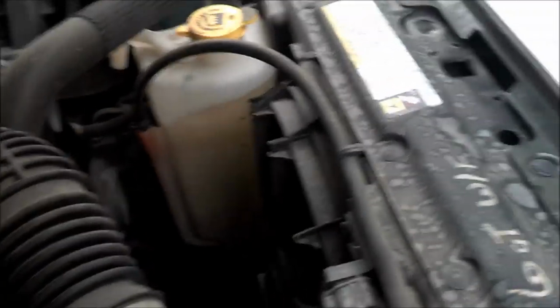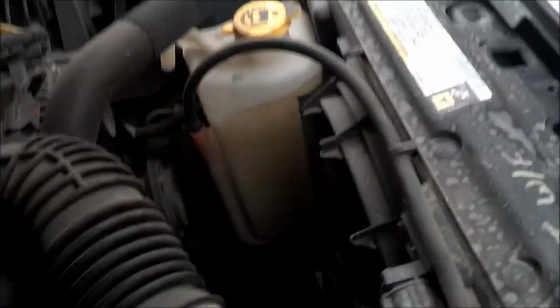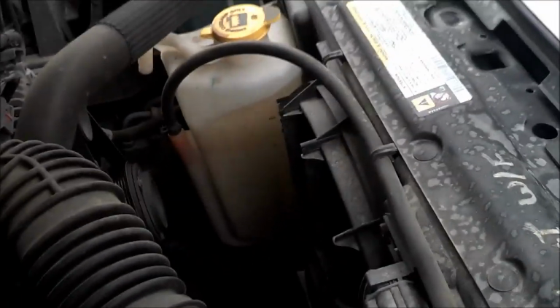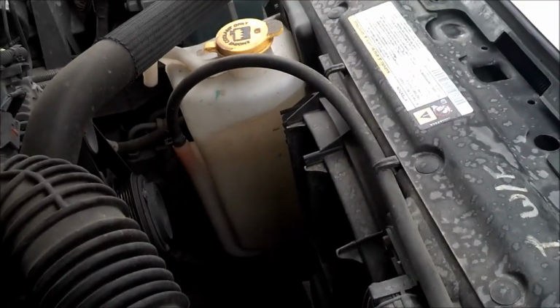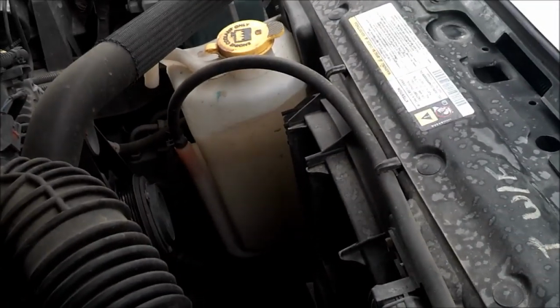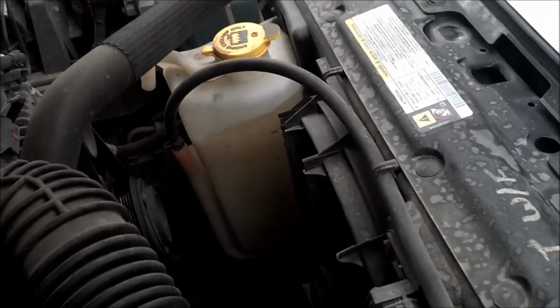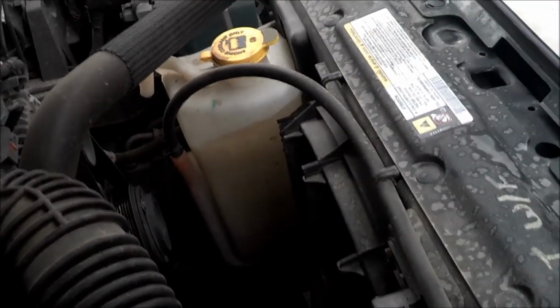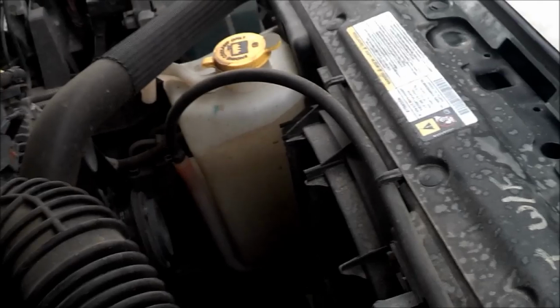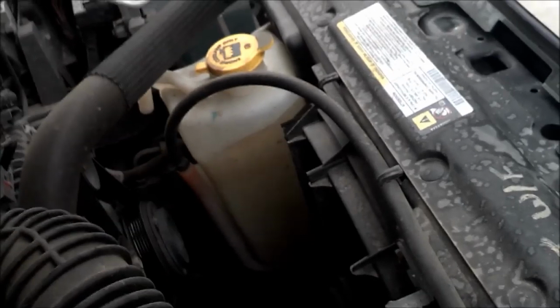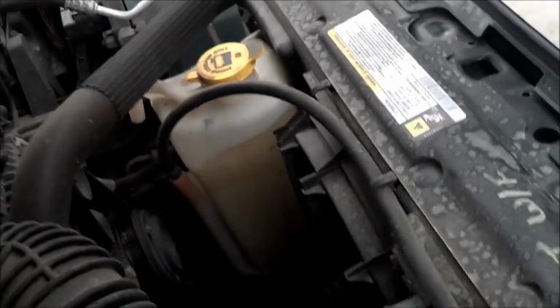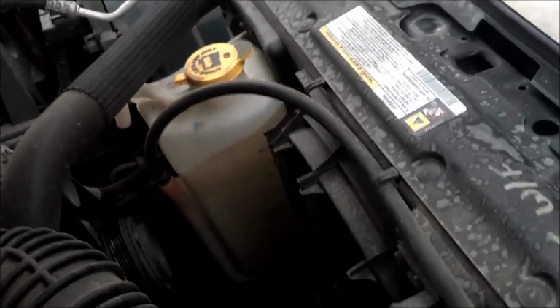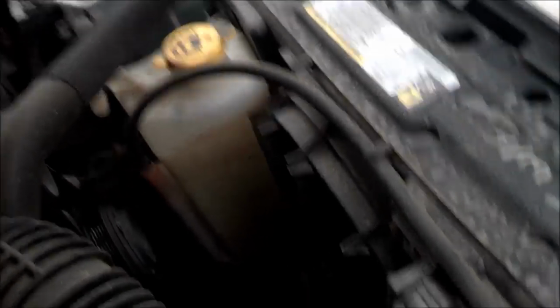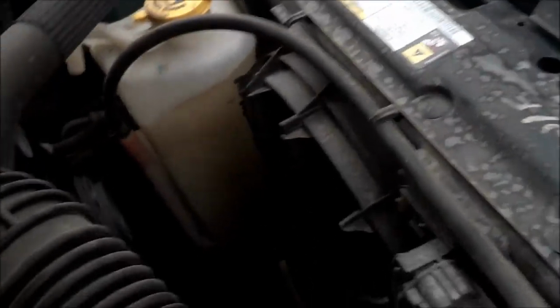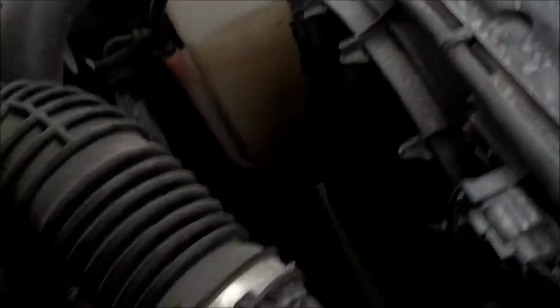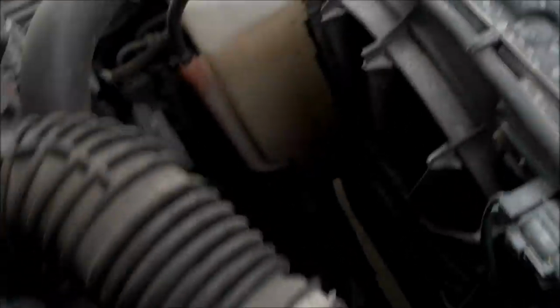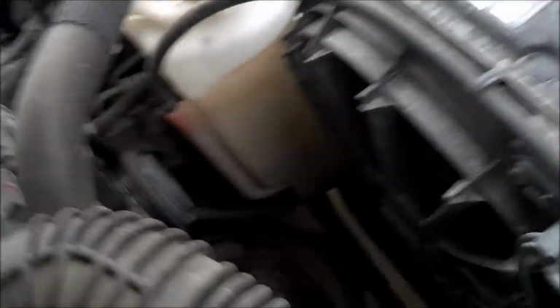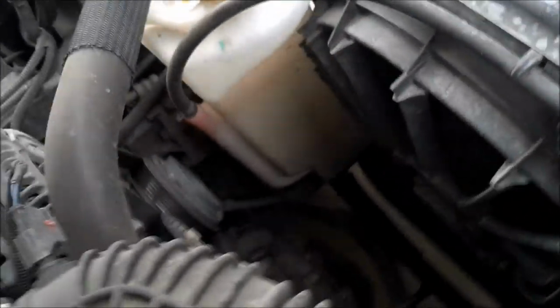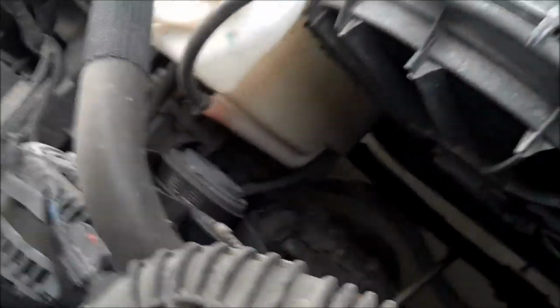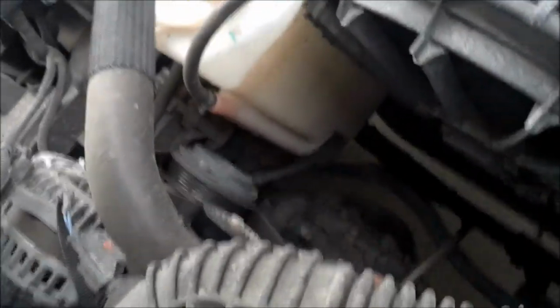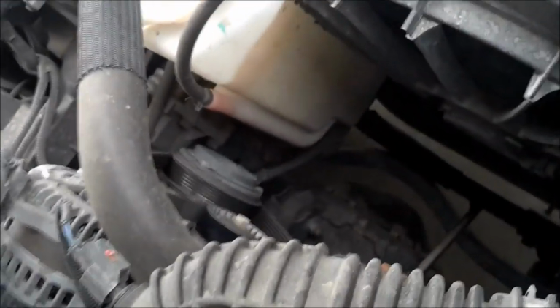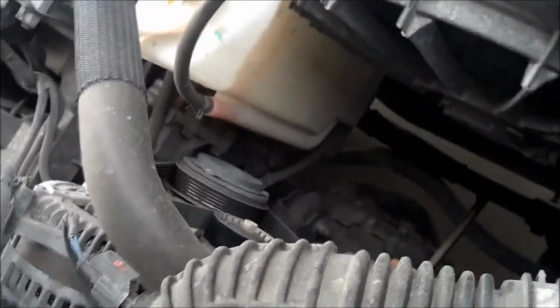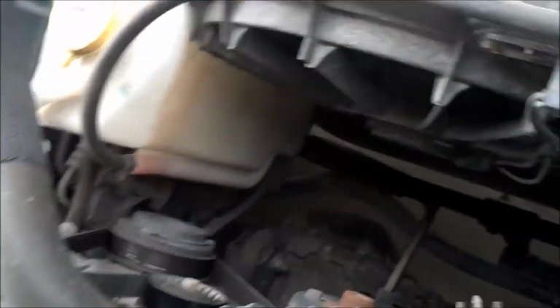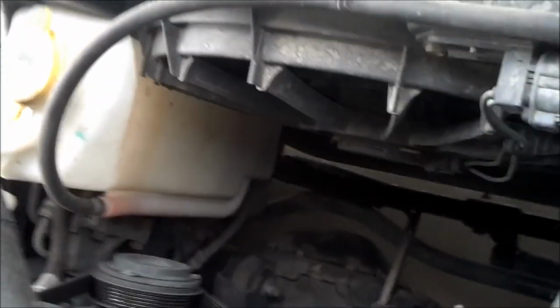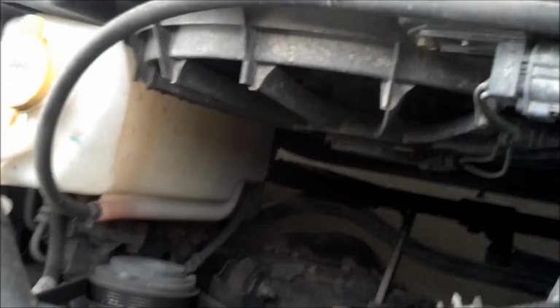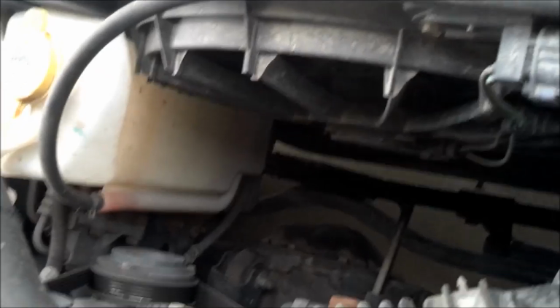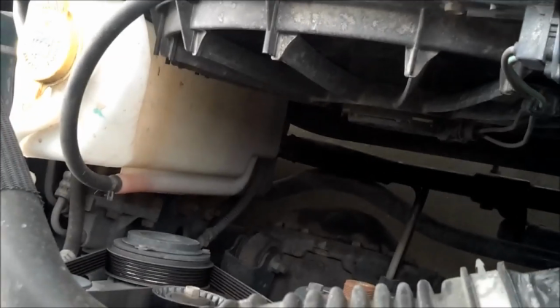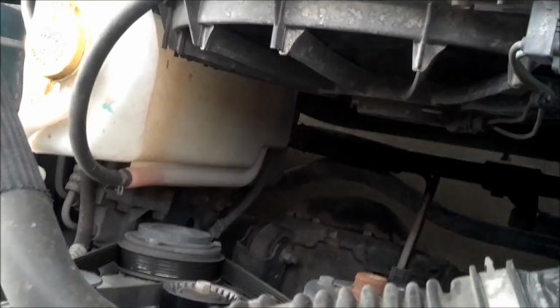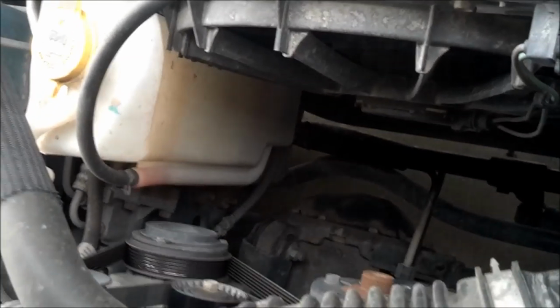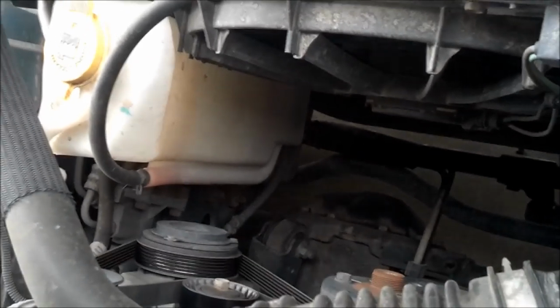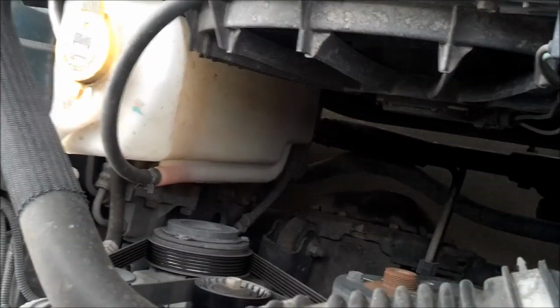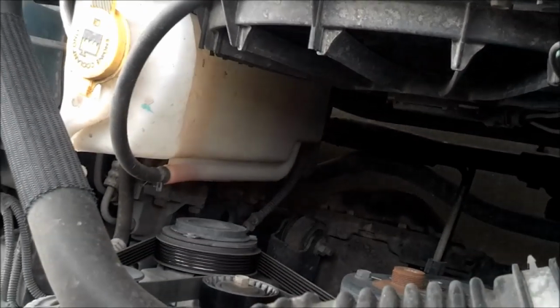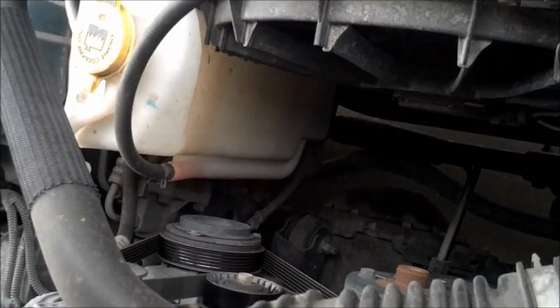This here is just another option — this is on my Jeep Wrangler. As you can see, that one is kind of low. The fluid is way down to the bottom on there, so I have to add some fluid there too.